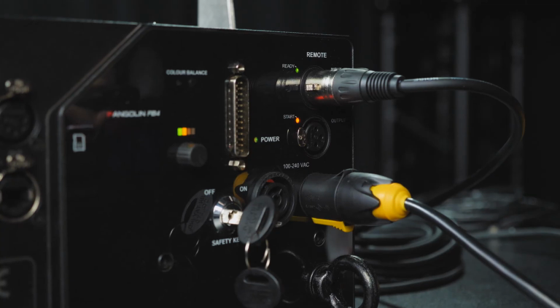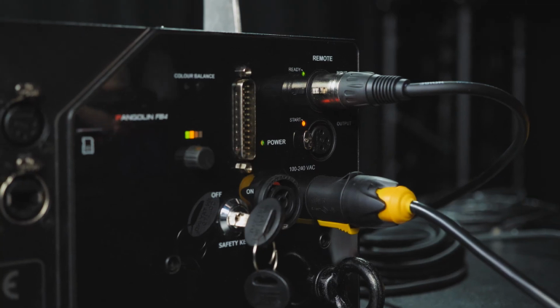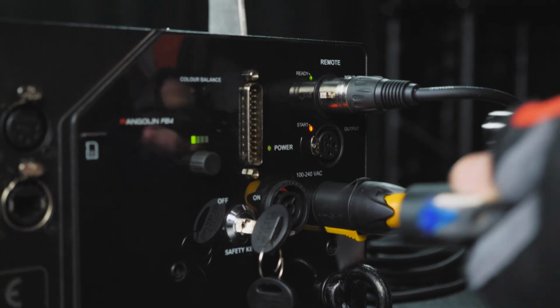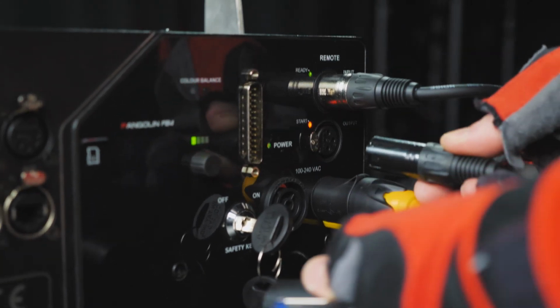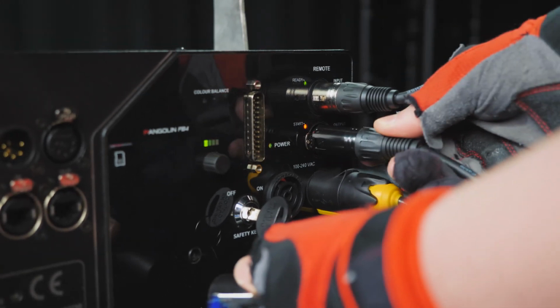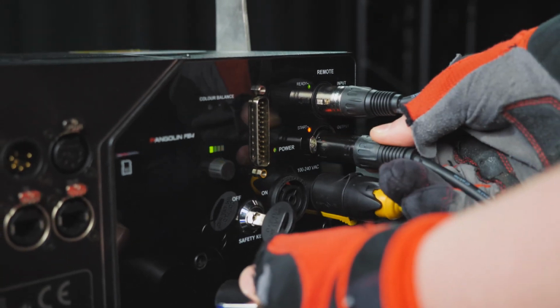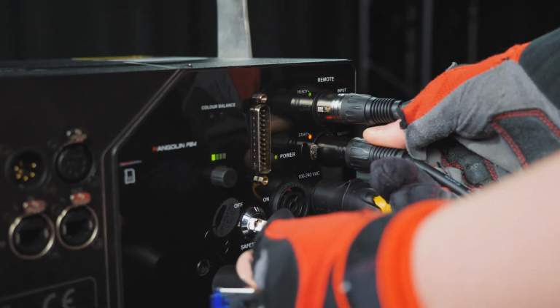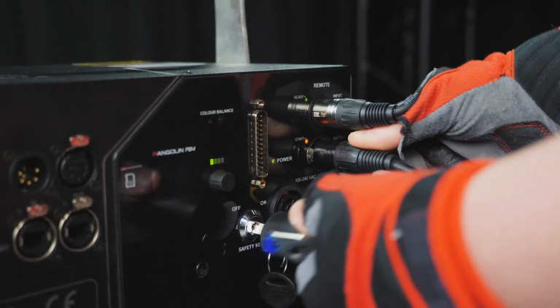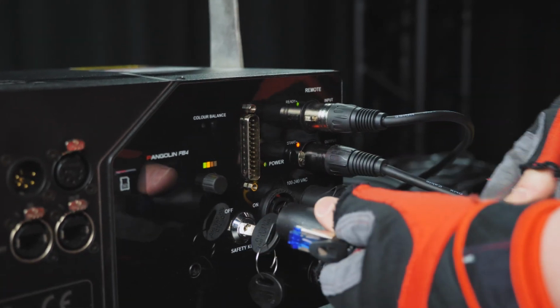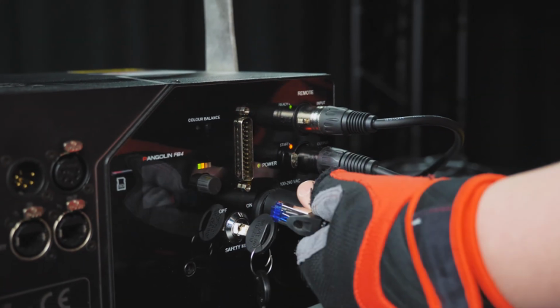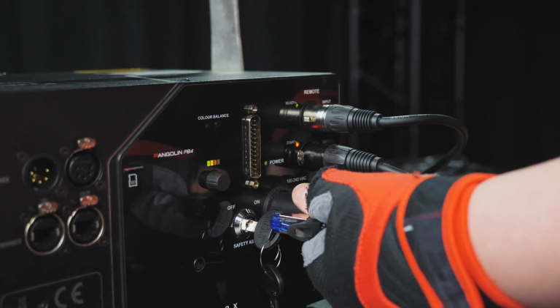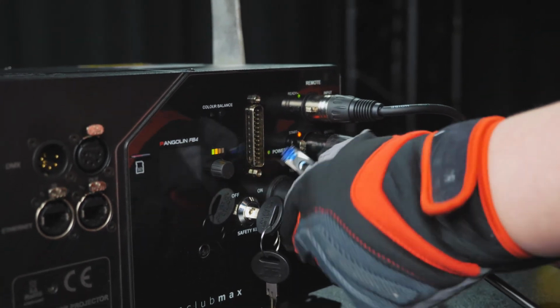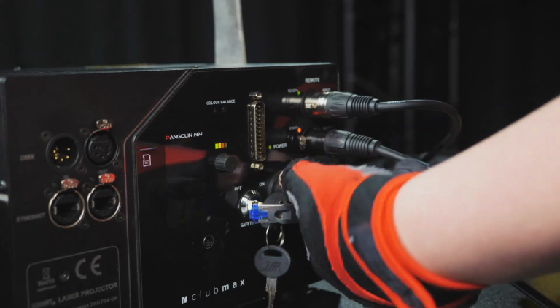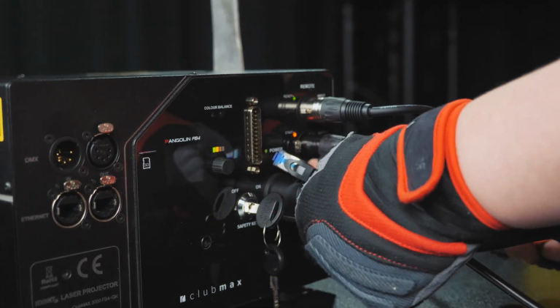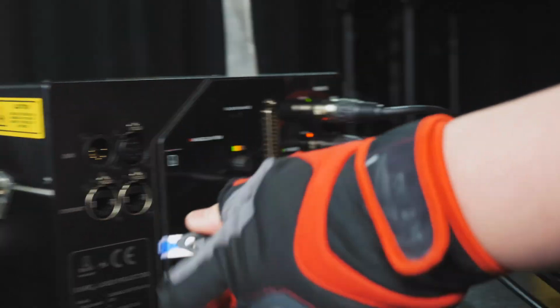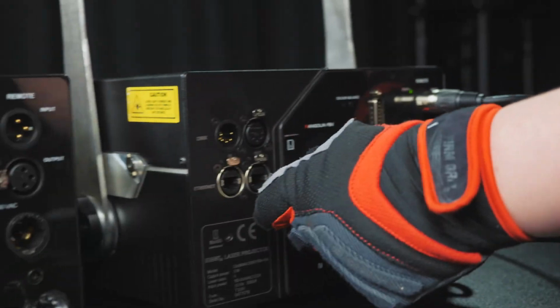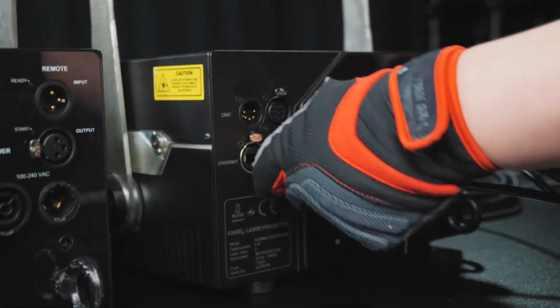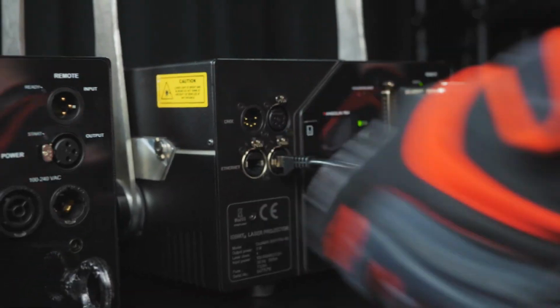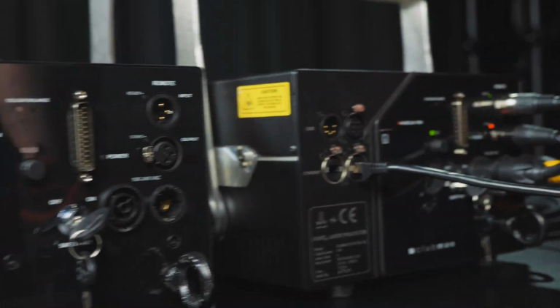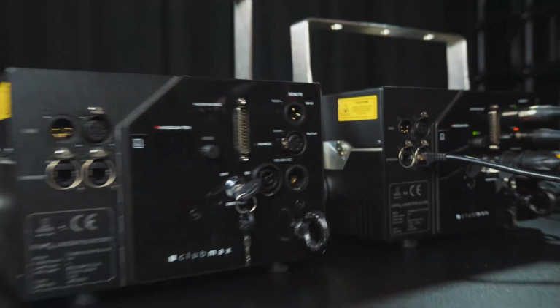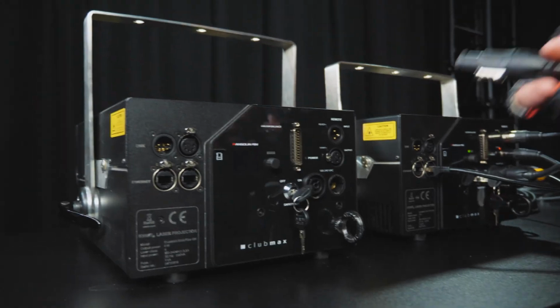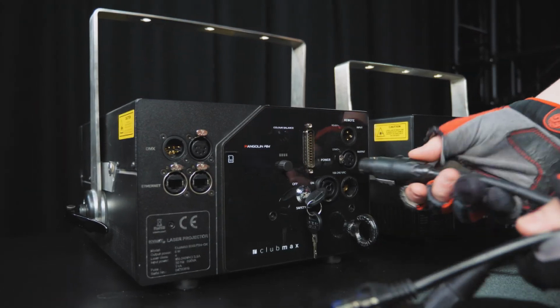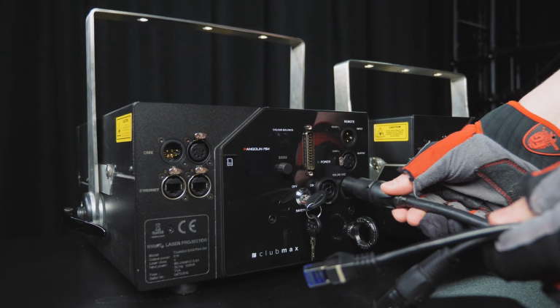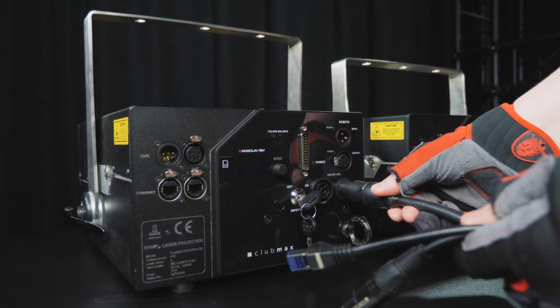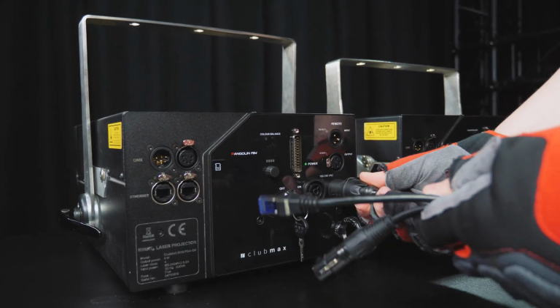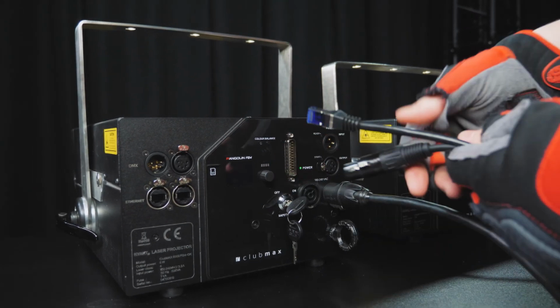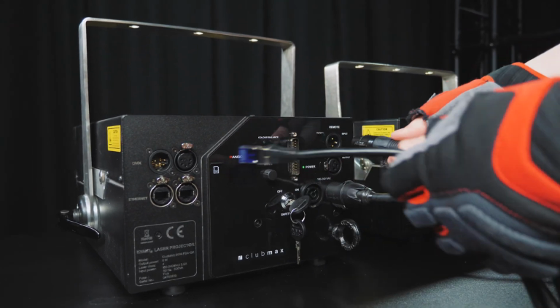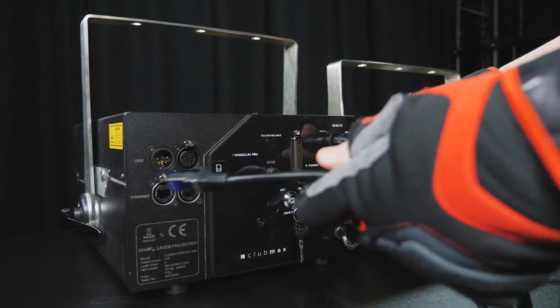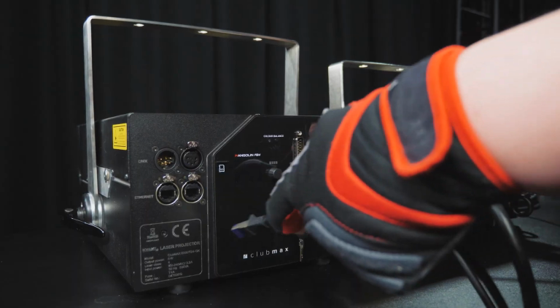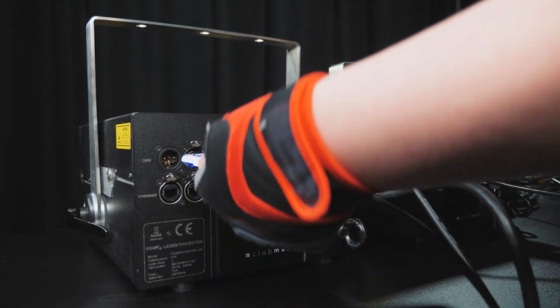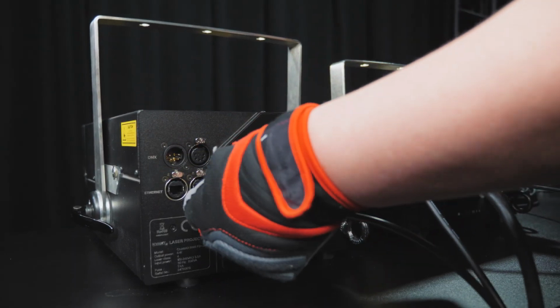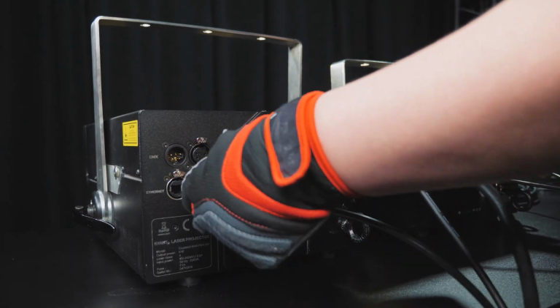Here's something to remember: when working with multiple Quant laser projectors, you can daisy chain the e-stop remote and Ethernet cable. As well, on lower power projectors, you can also daisy chain the power.